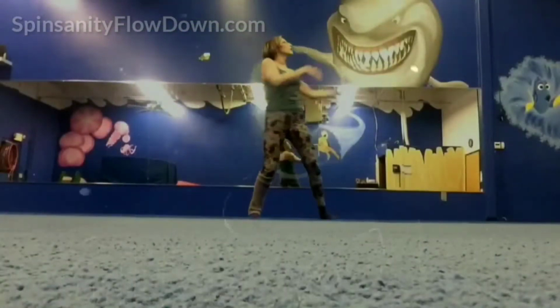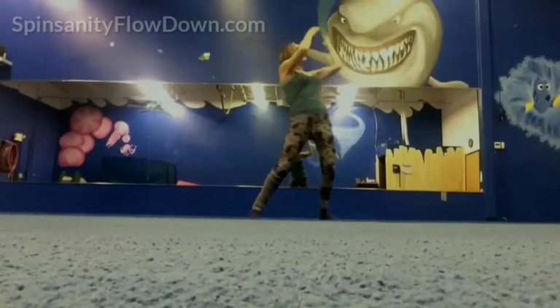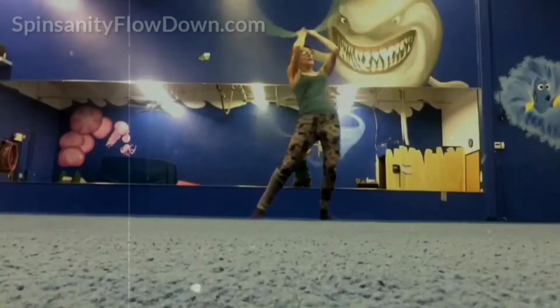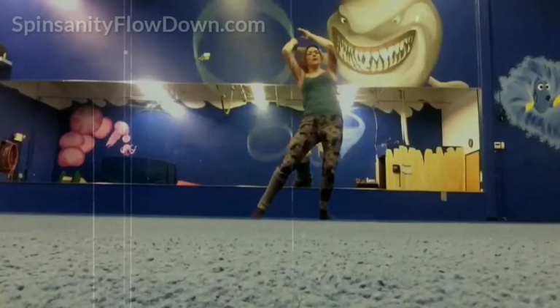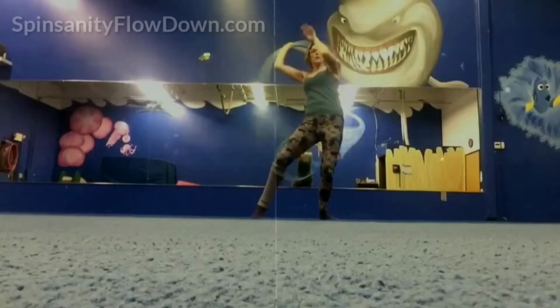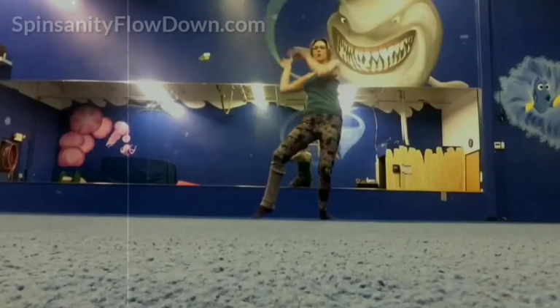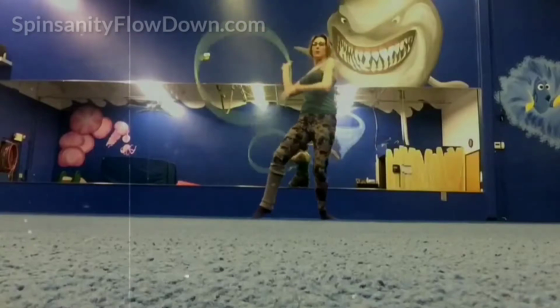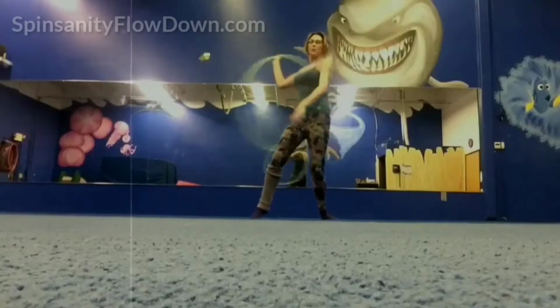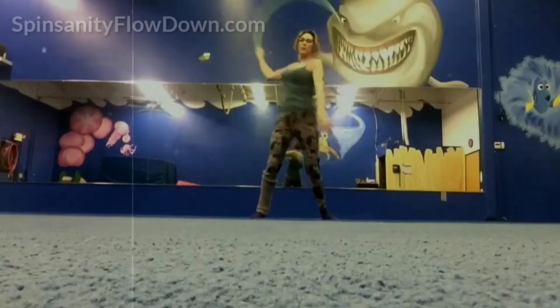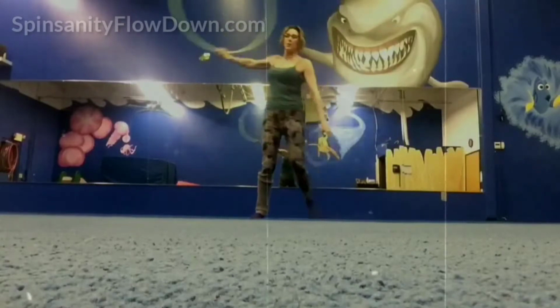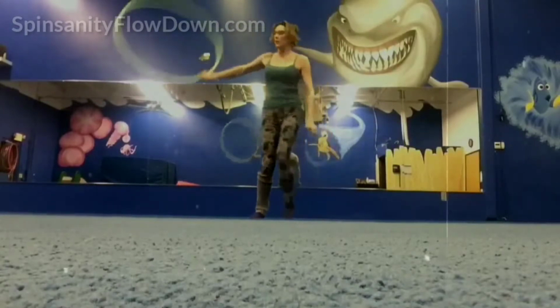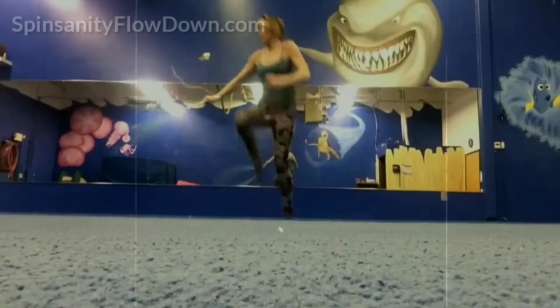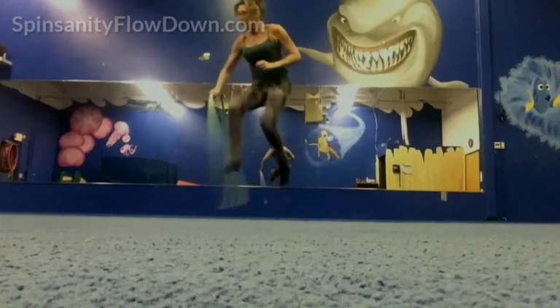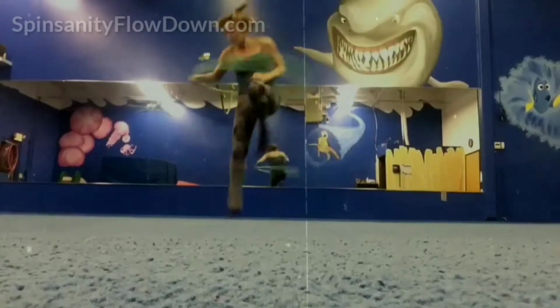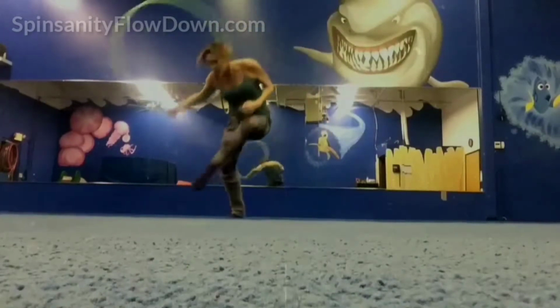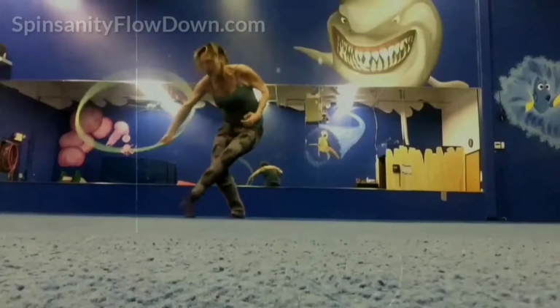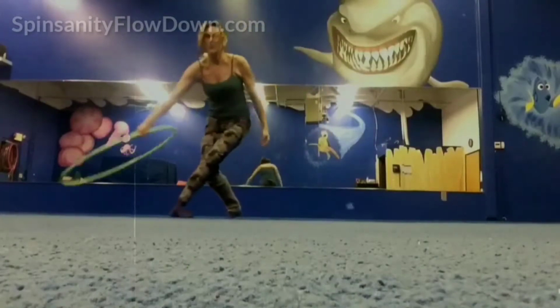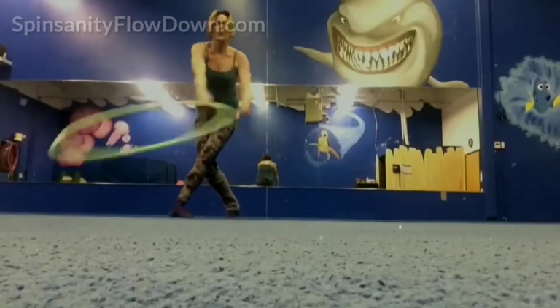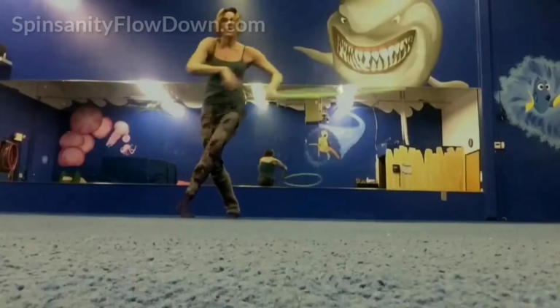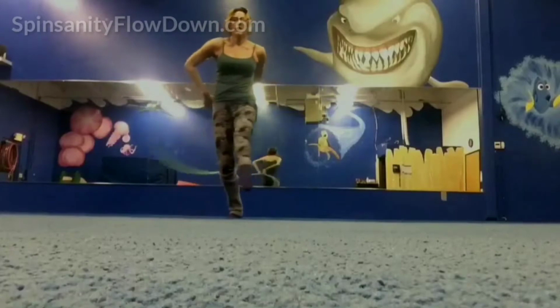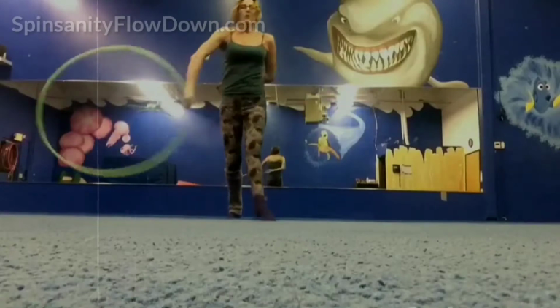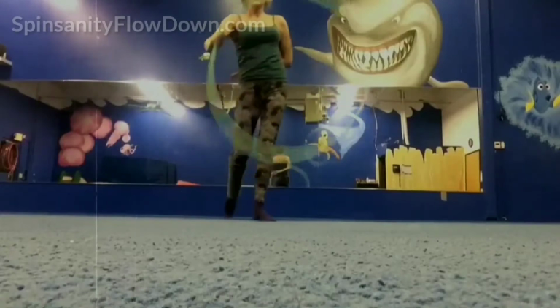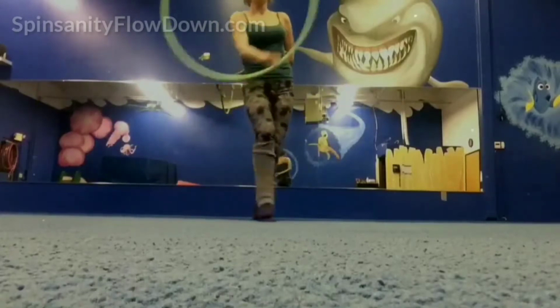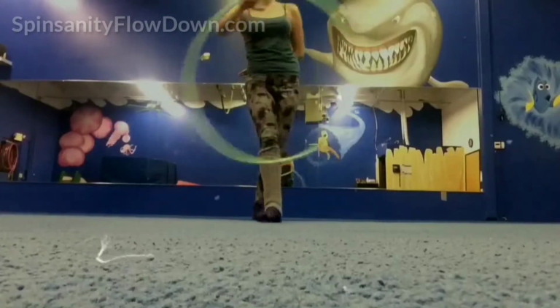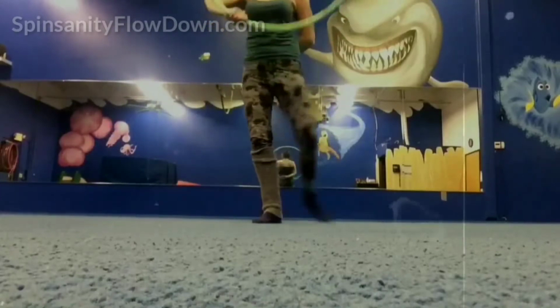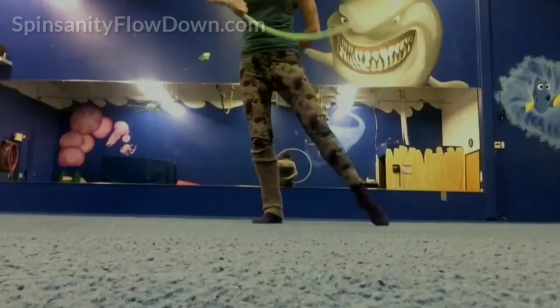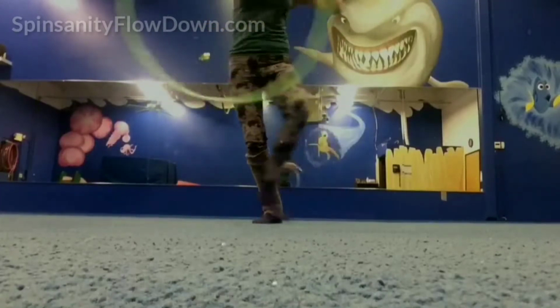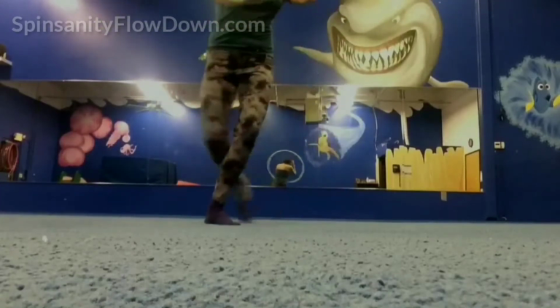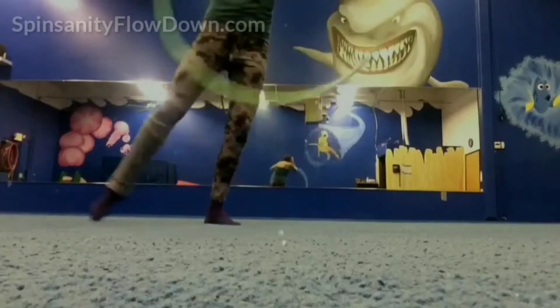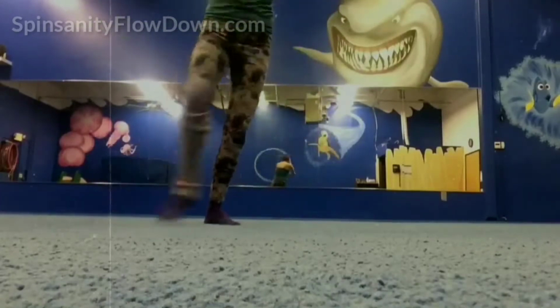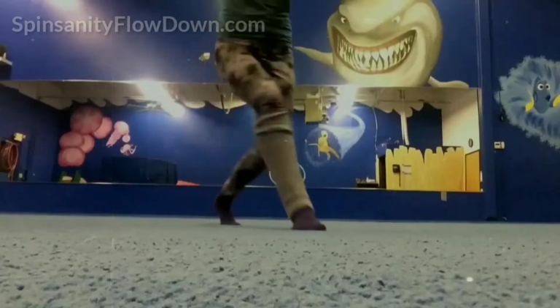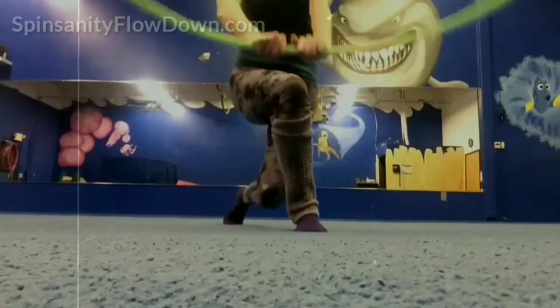Missy will also be teaching How to Find Your People: learn how to grow the play and flow community in your town, from a group of one — just you — to a weekly jam and active community of dozens of artists.